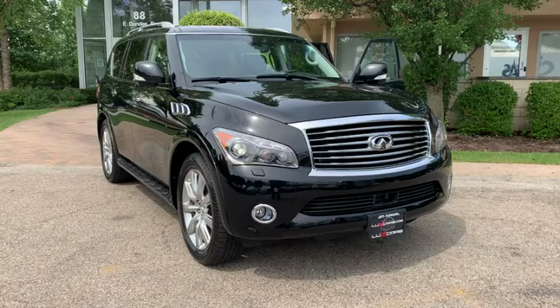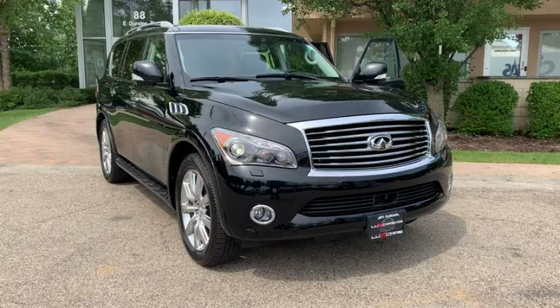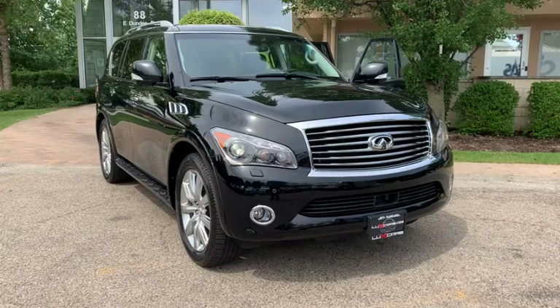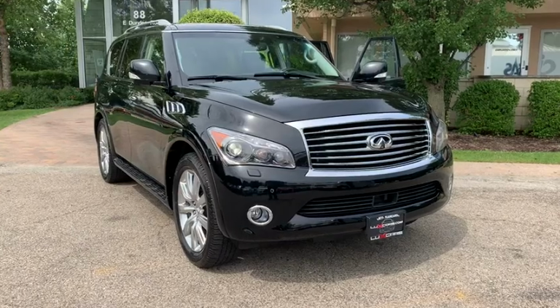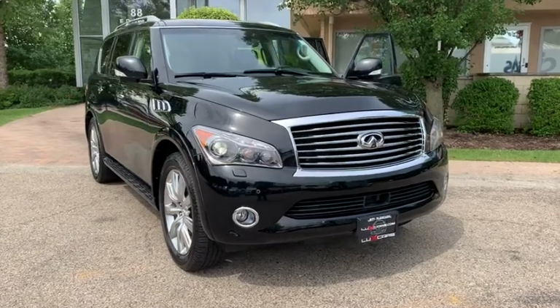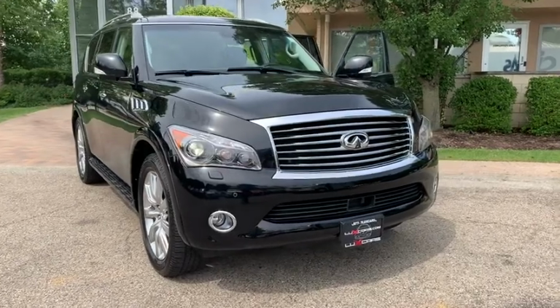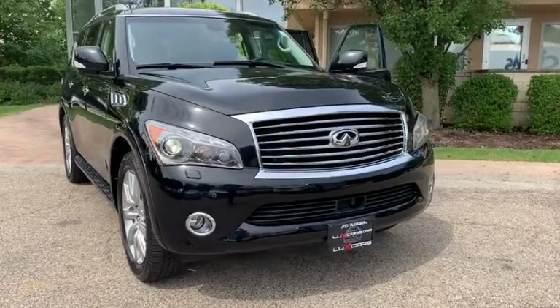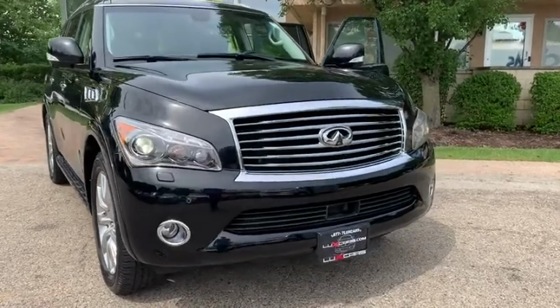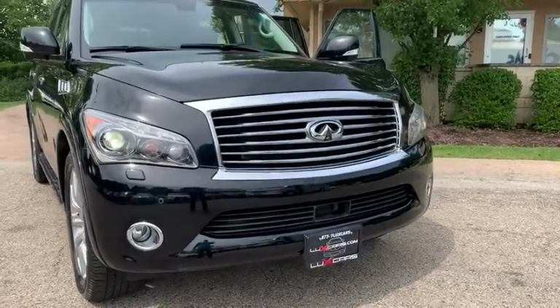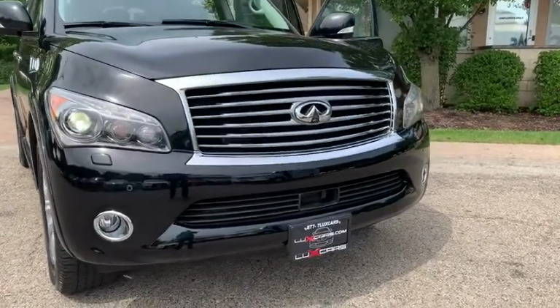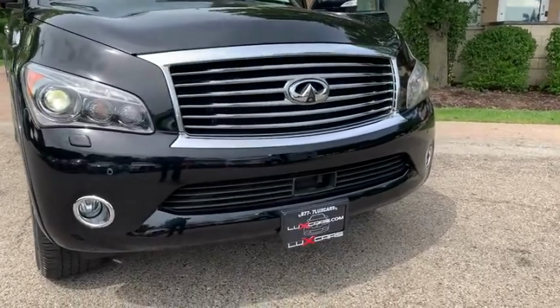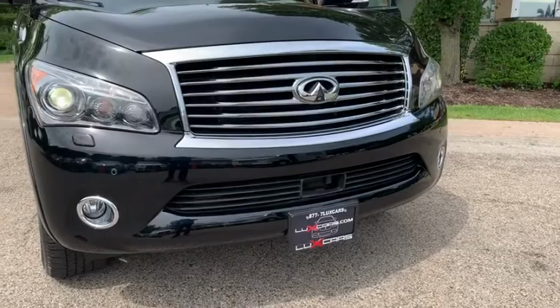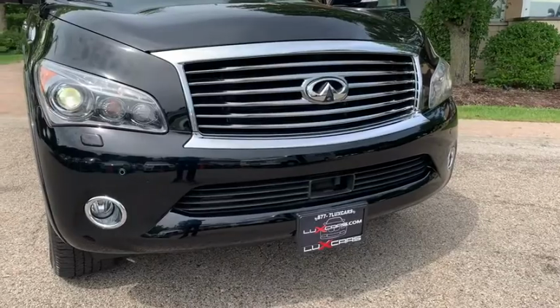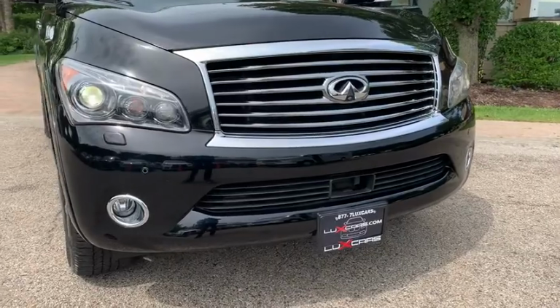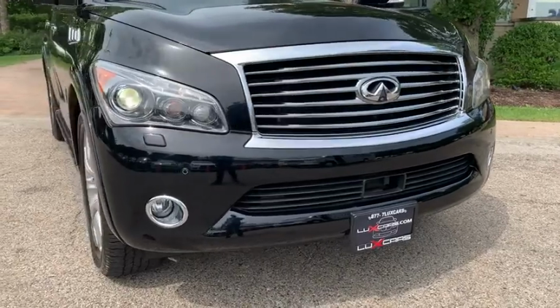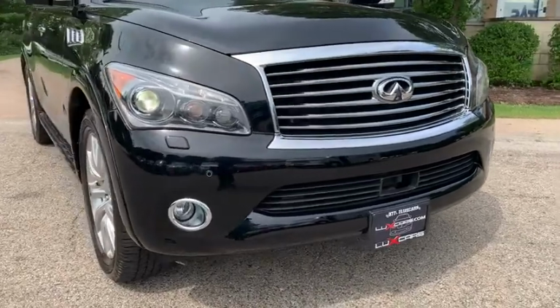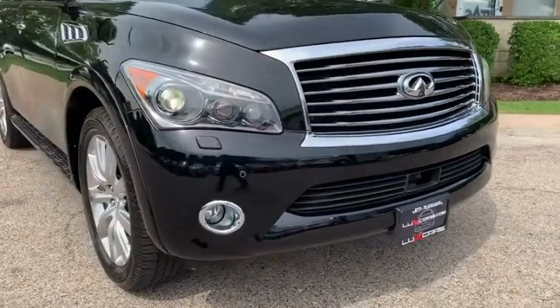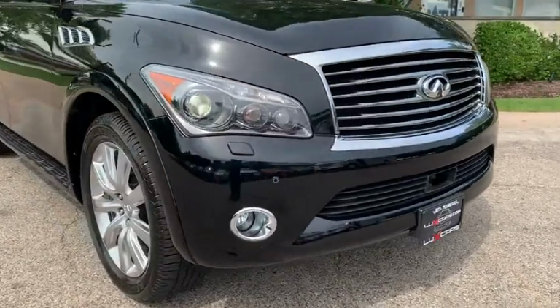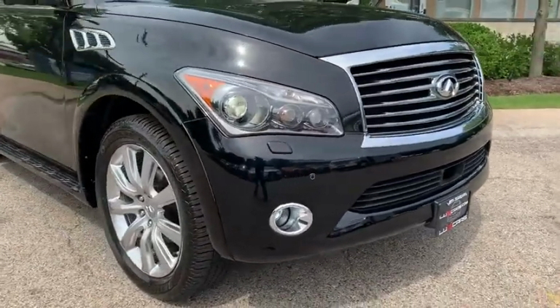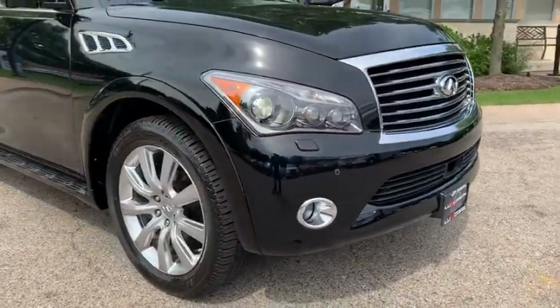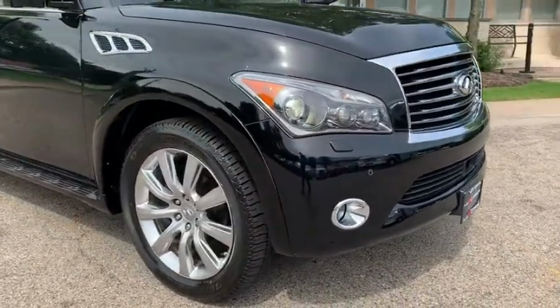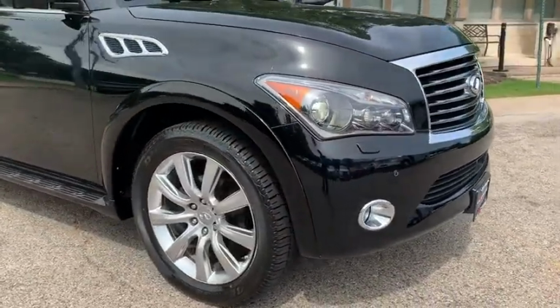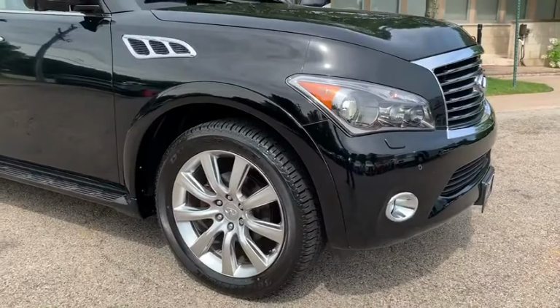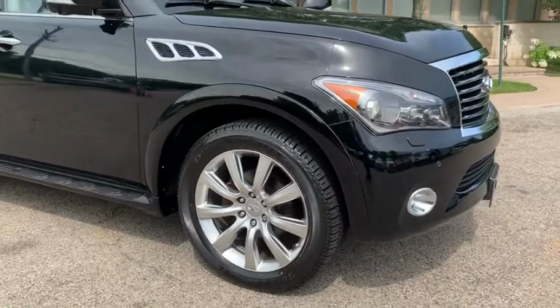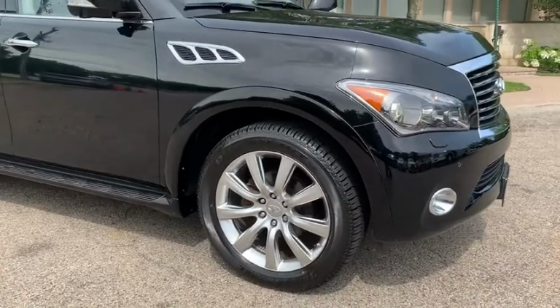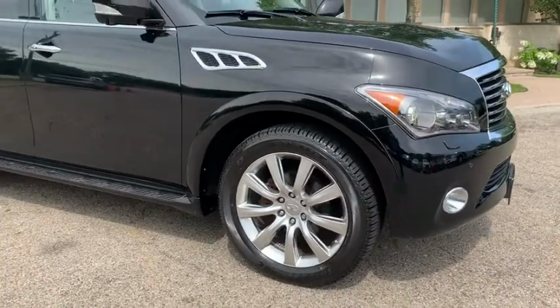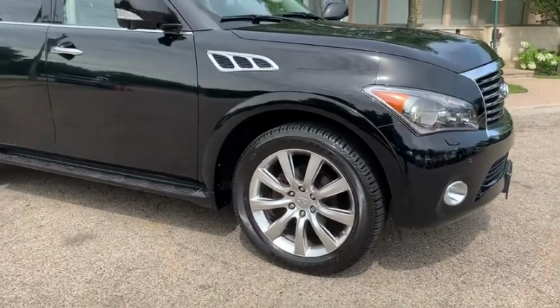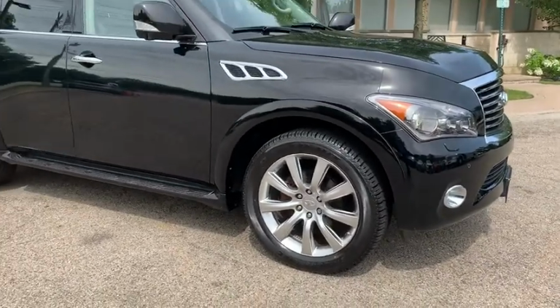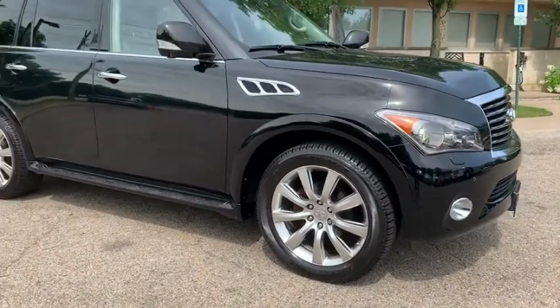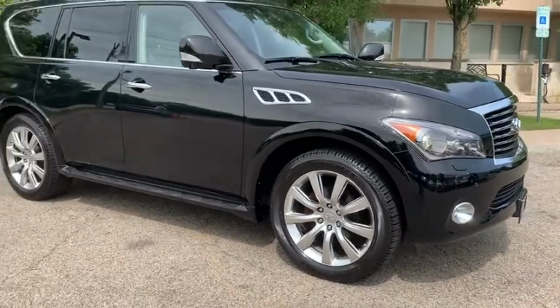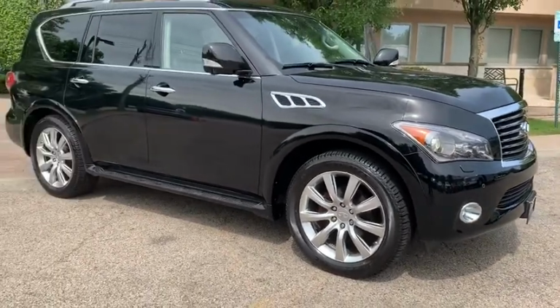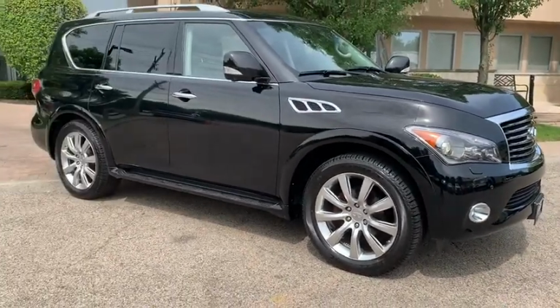You will love the features of this 2011 Infiniti QX56. With less than 105,000 miles on the odometer, this vehicle provides excellent value. One Owner 2011 Infiniti QX56 4WD.